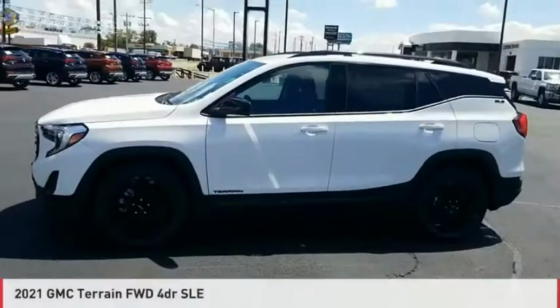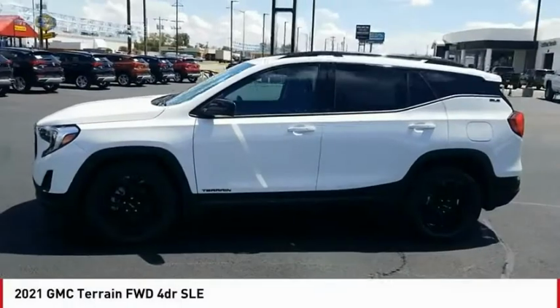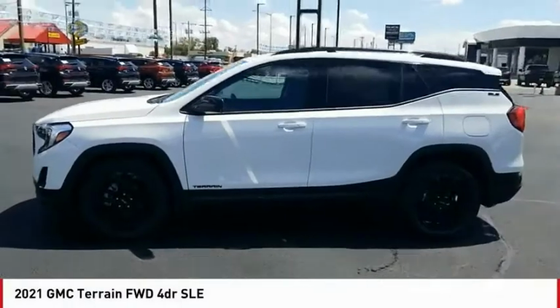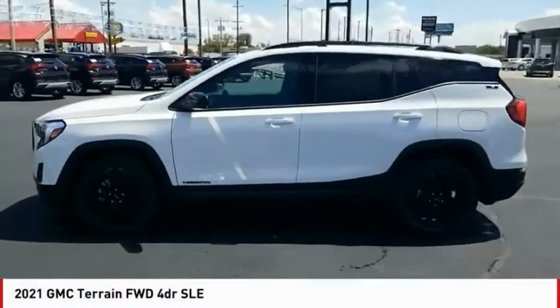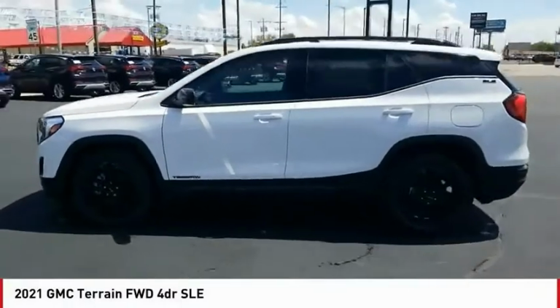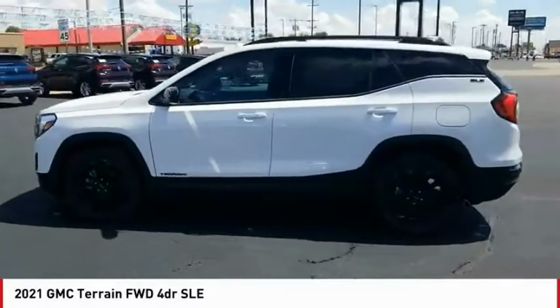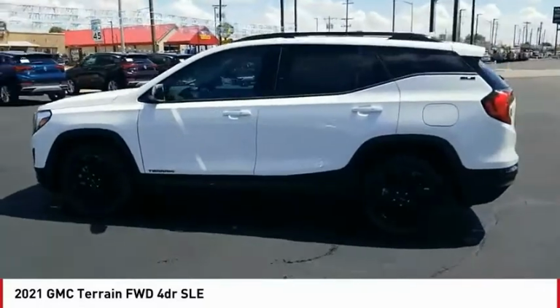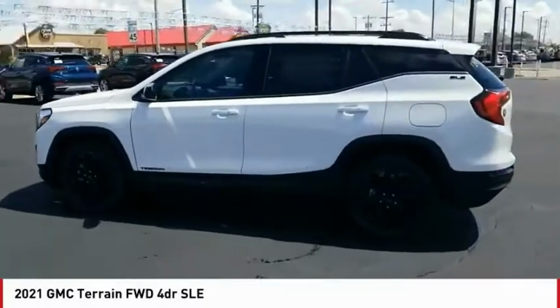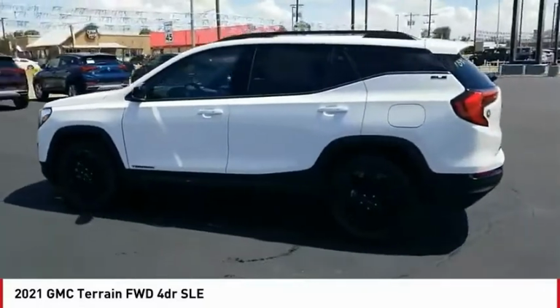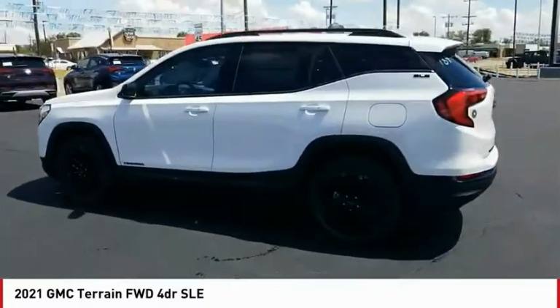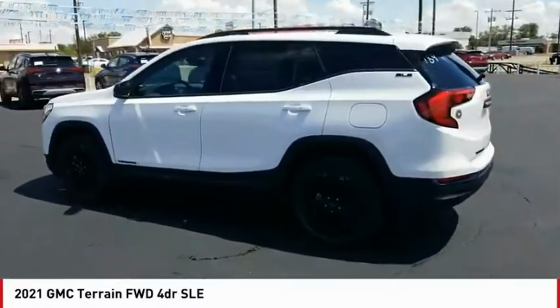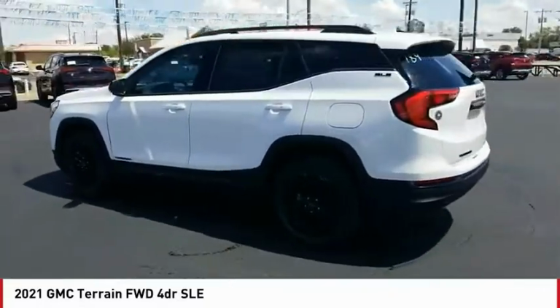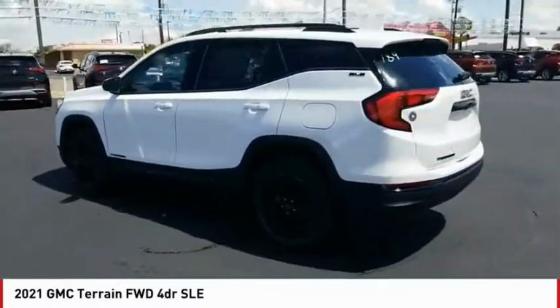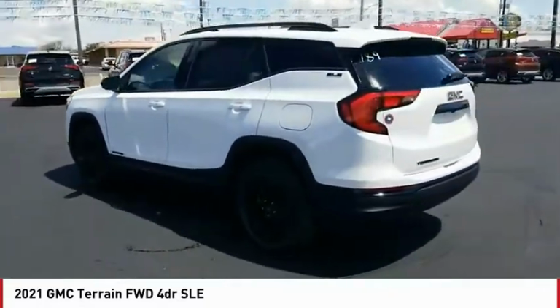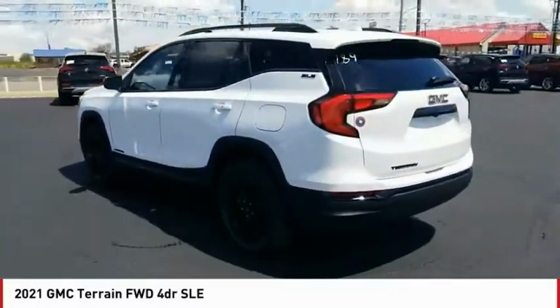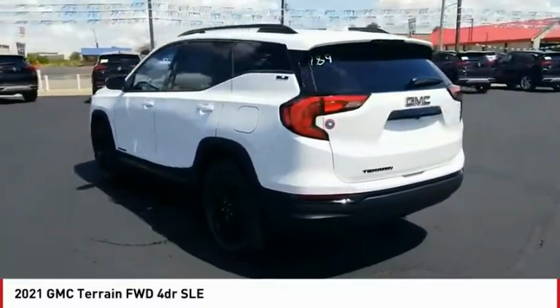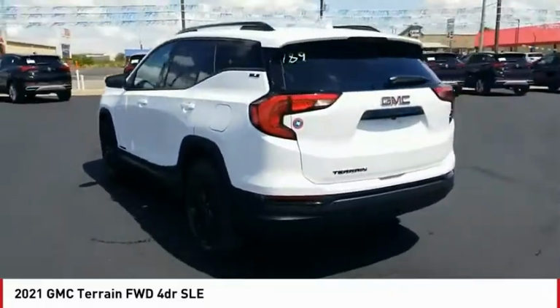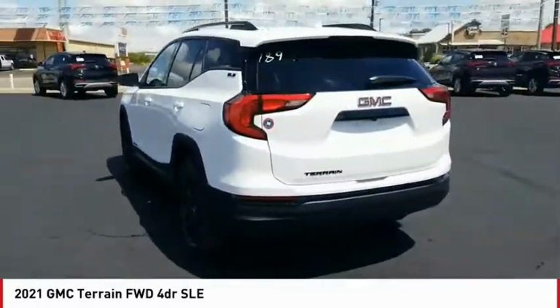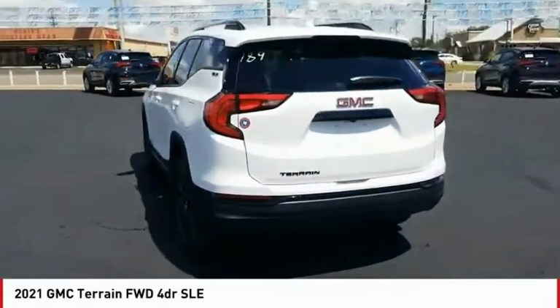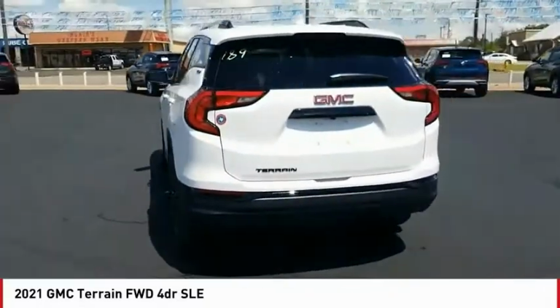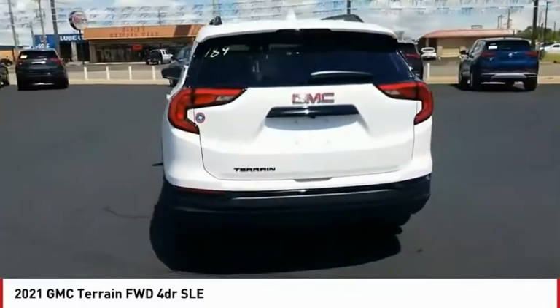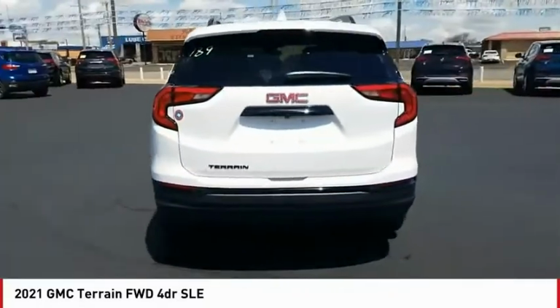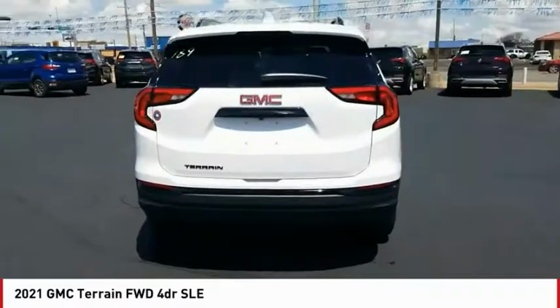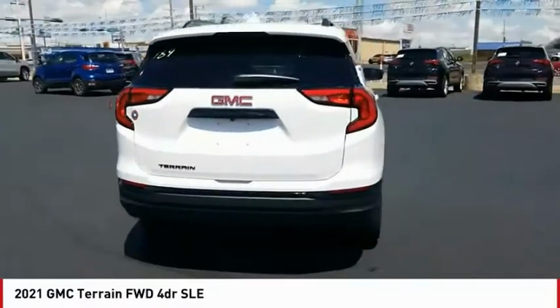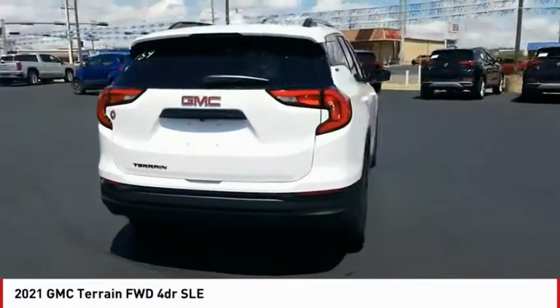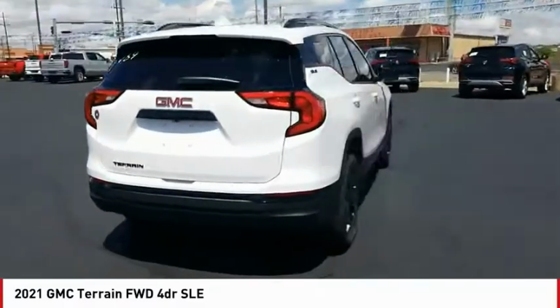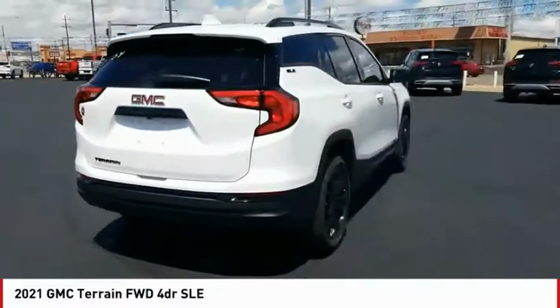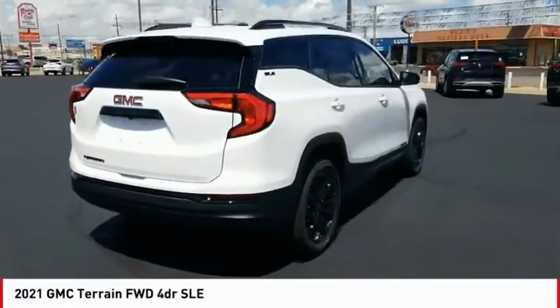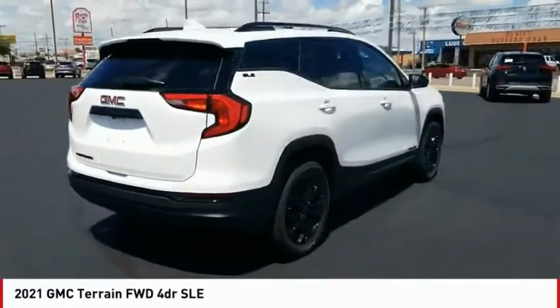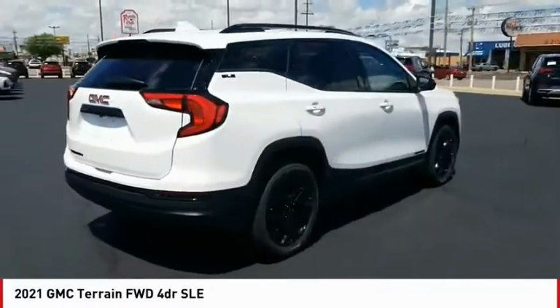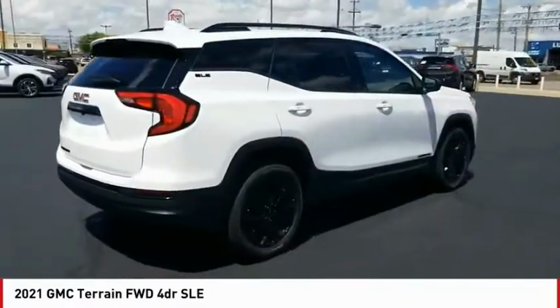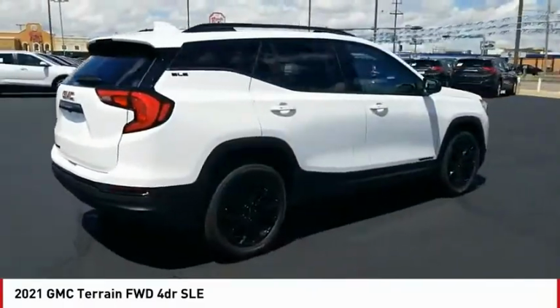Come test drive the 2021 Terrain. The GMC Terrain combines the benefits of a crossover with the style and functionality of an SUV.